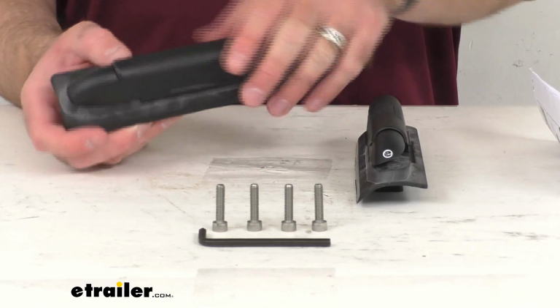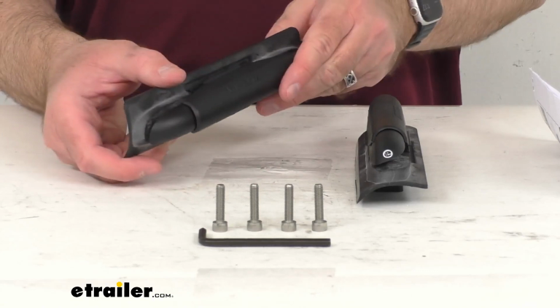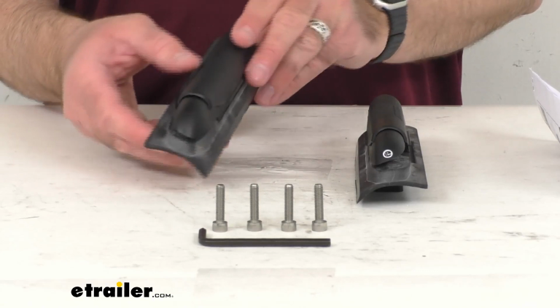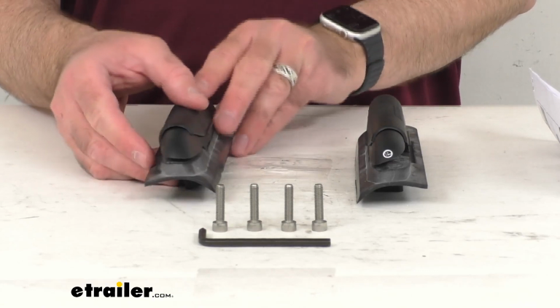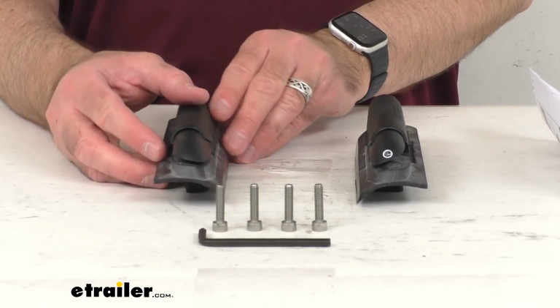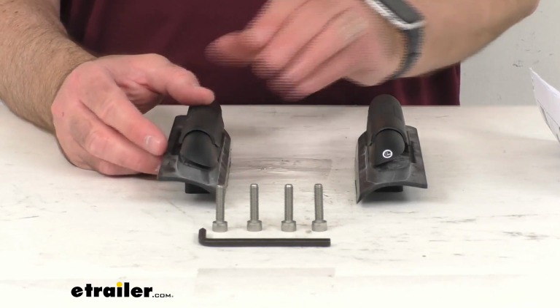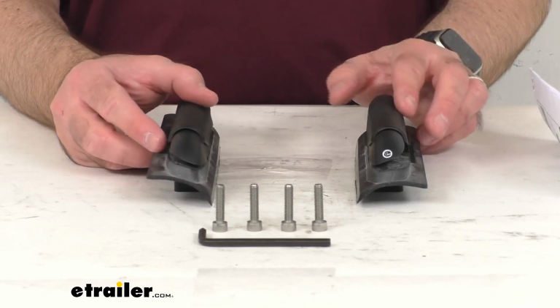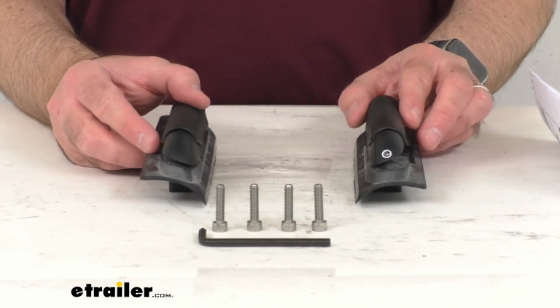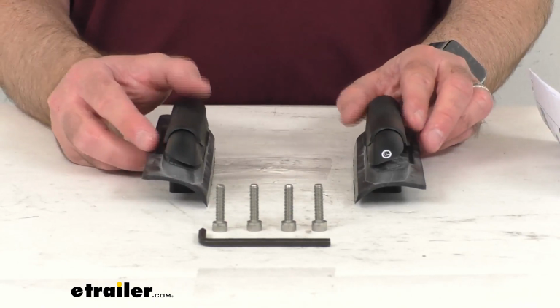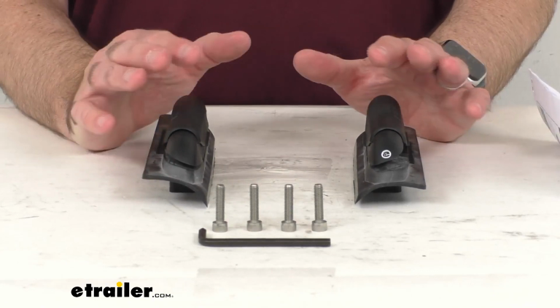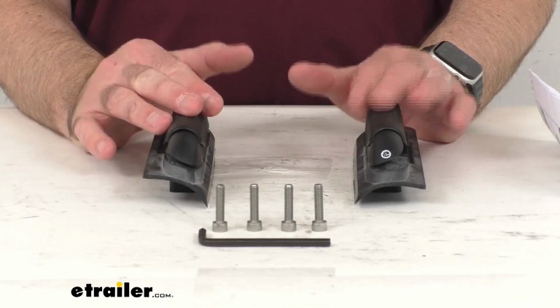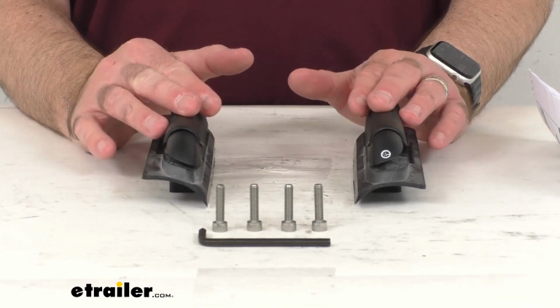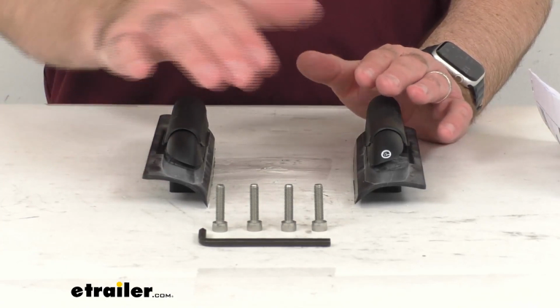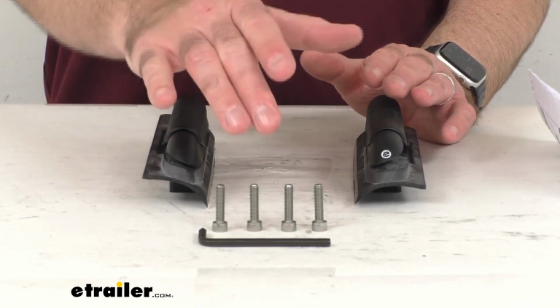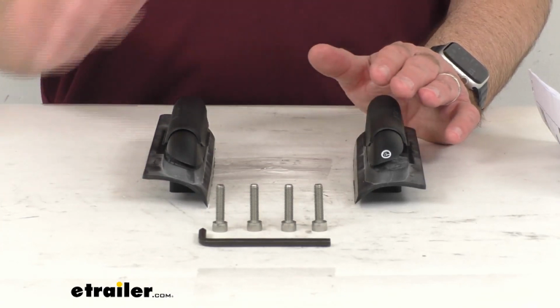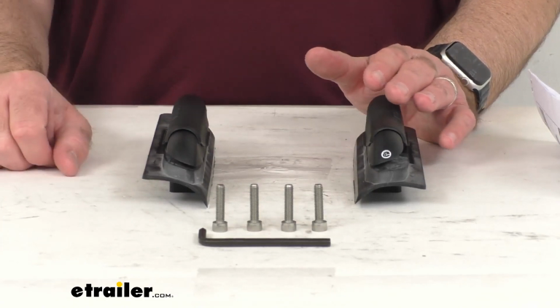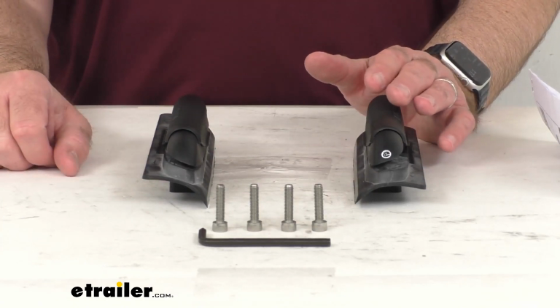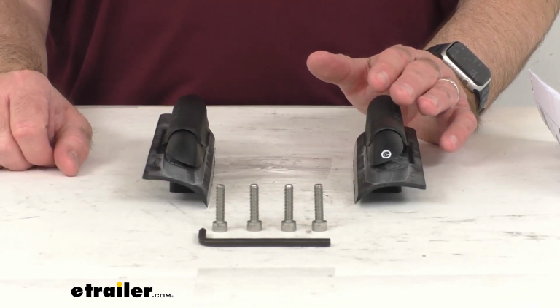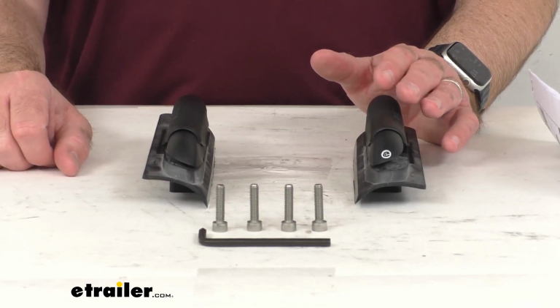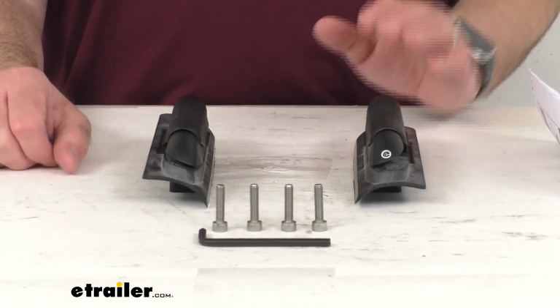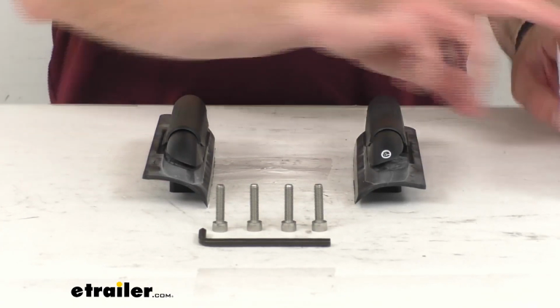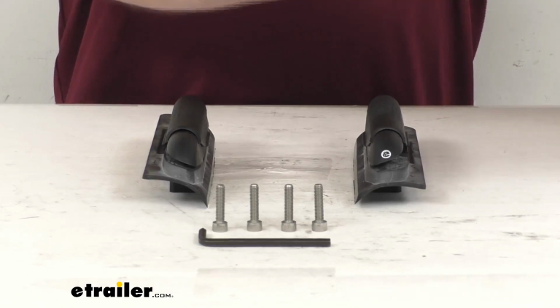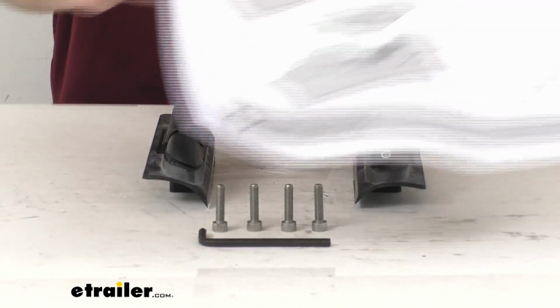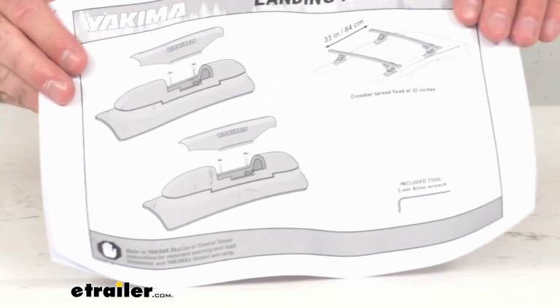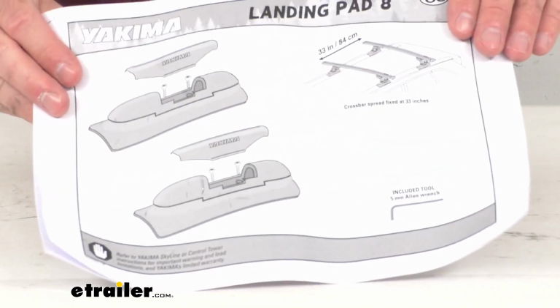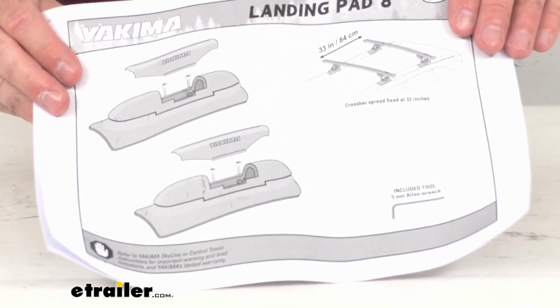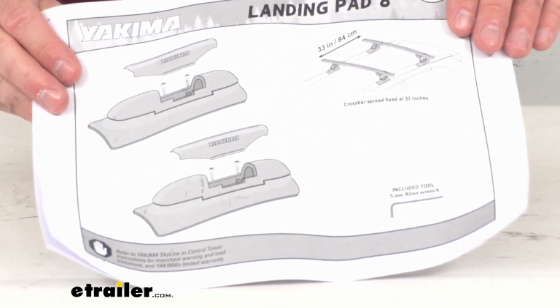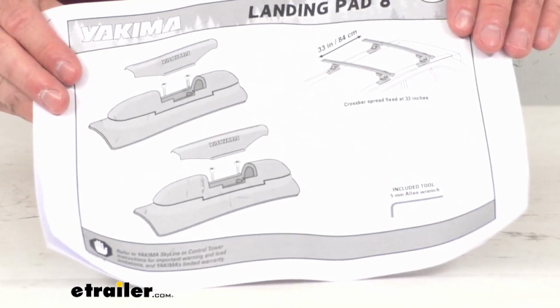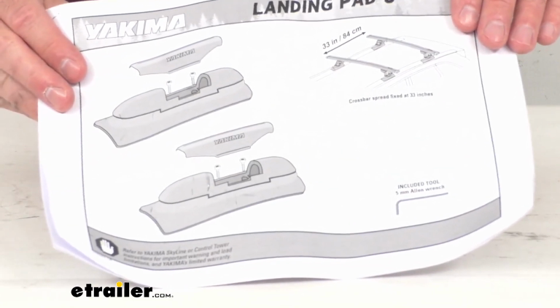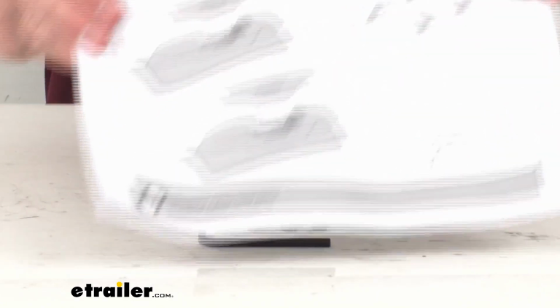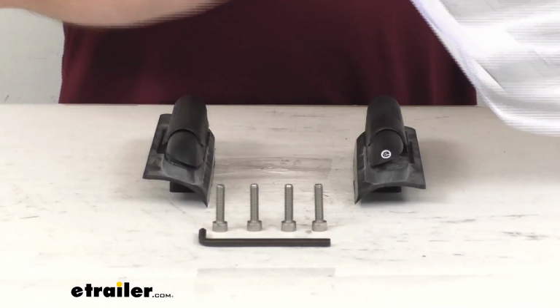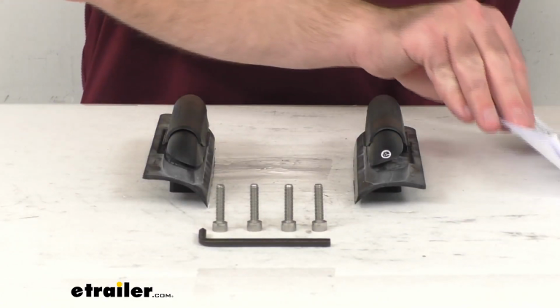You are going to receive everything that you see here on my table. You're going to get the two pads, the hardware, and the hex tool, along with instructions to guide you through the simple installation process.